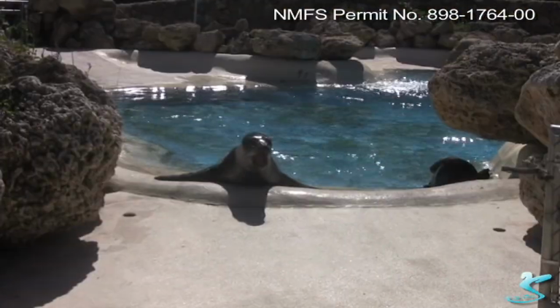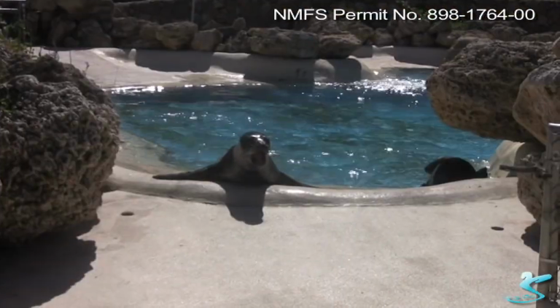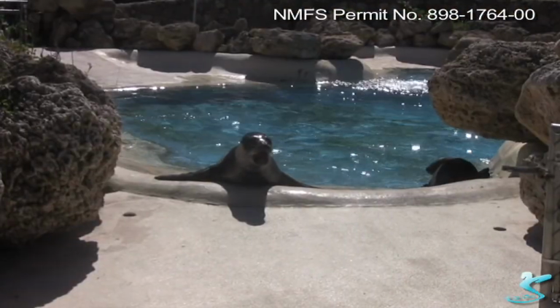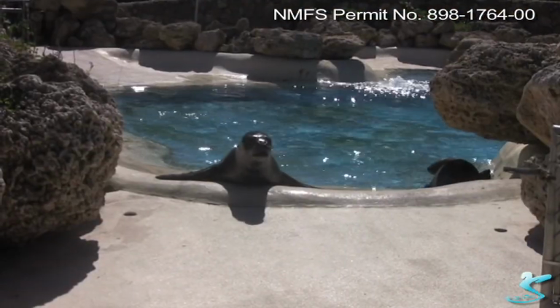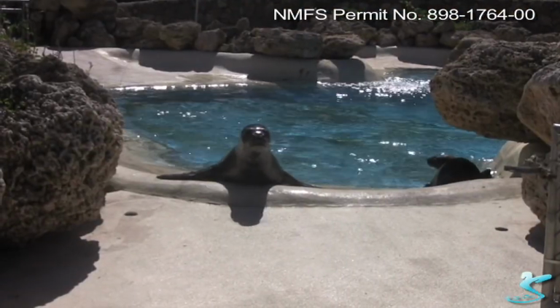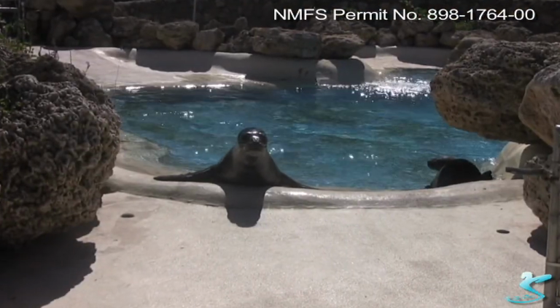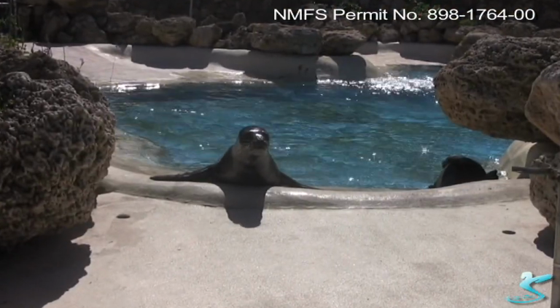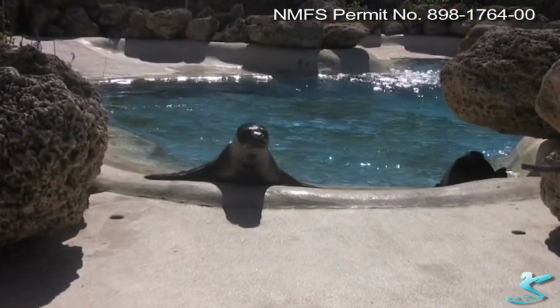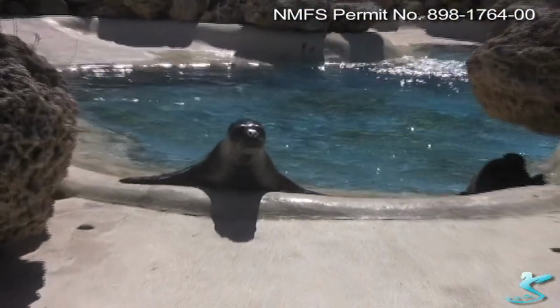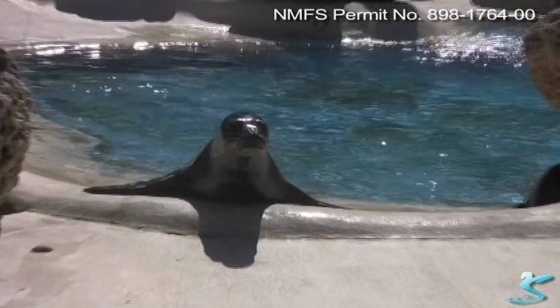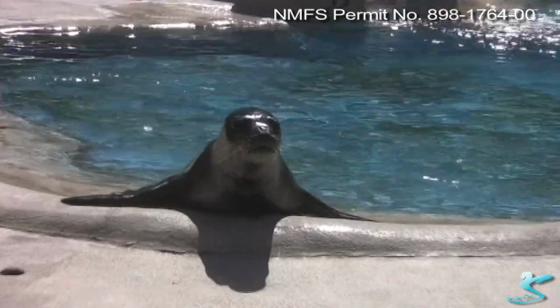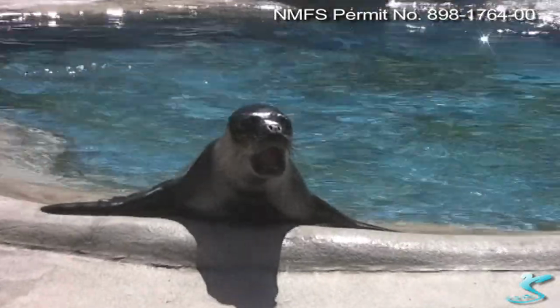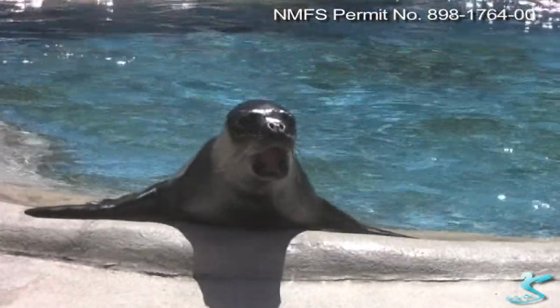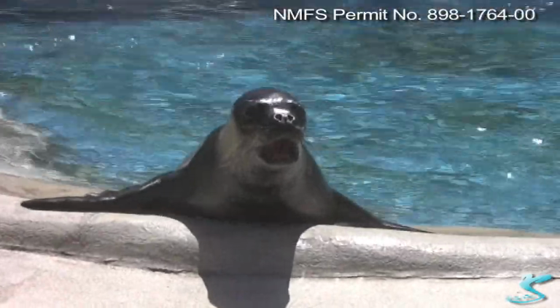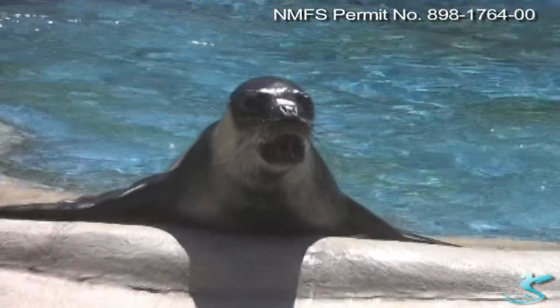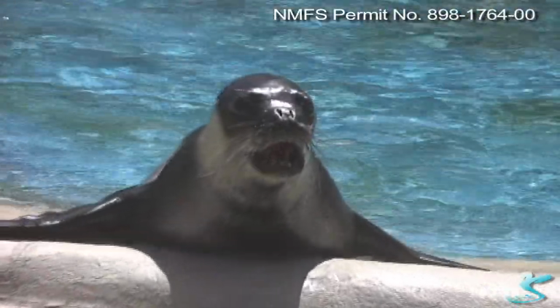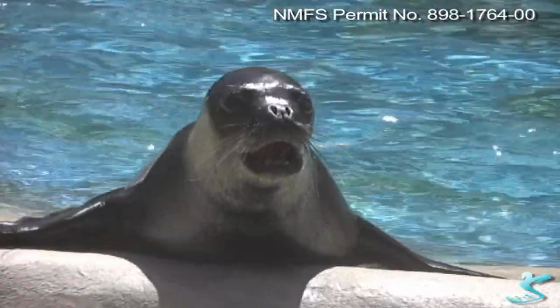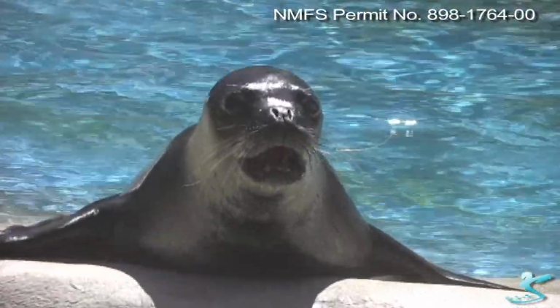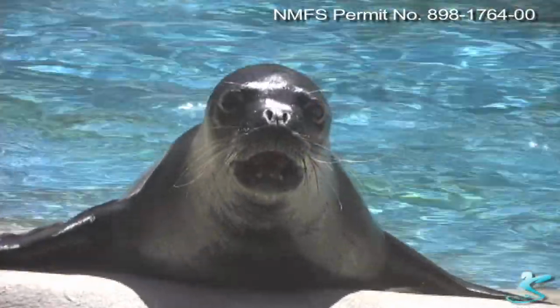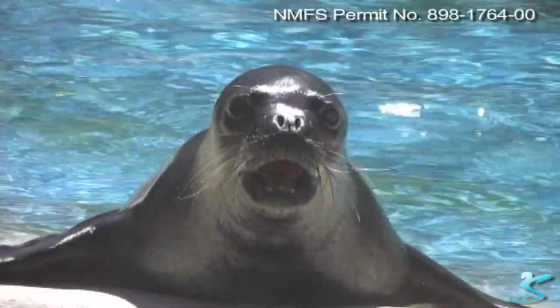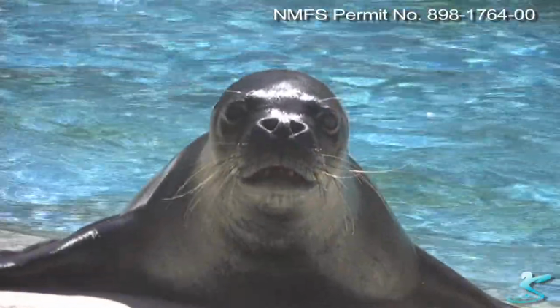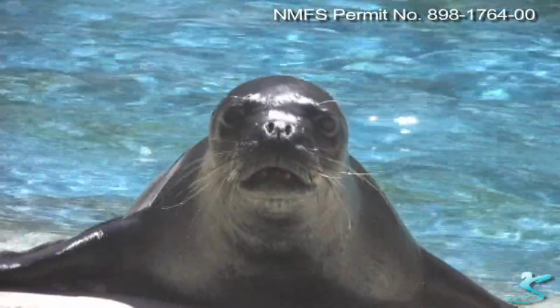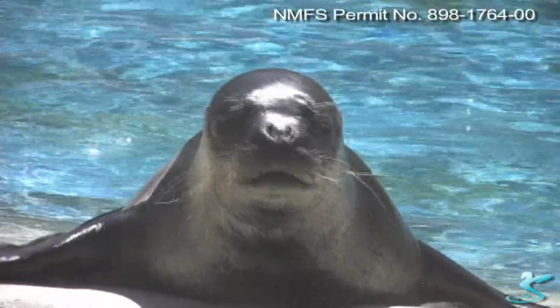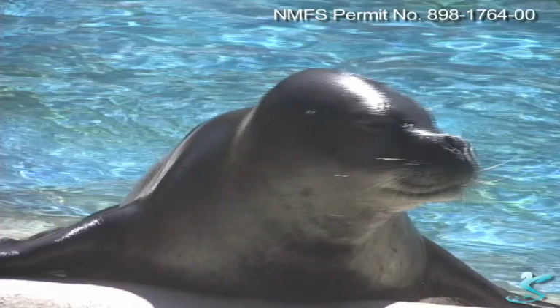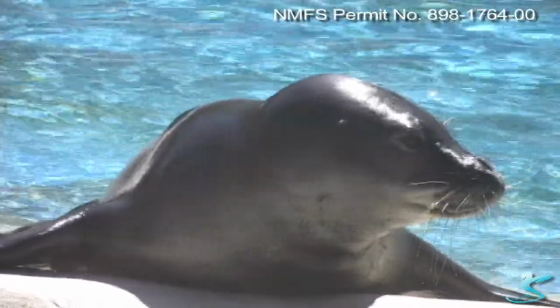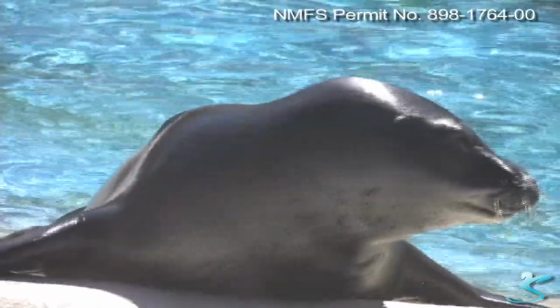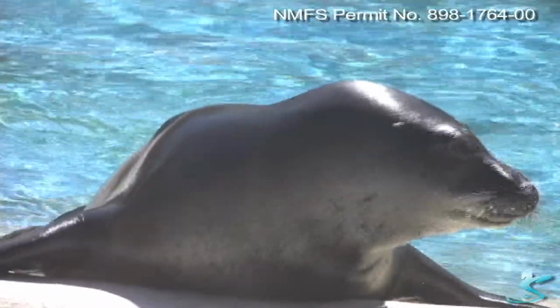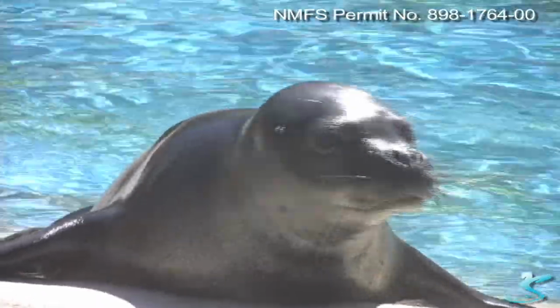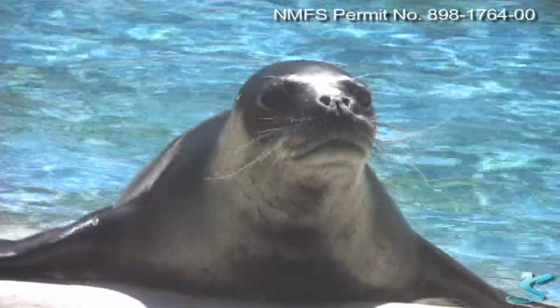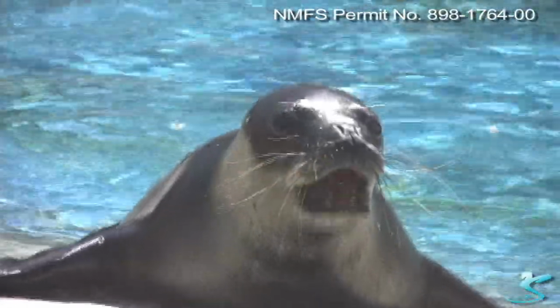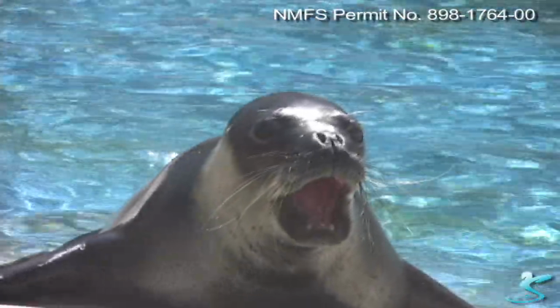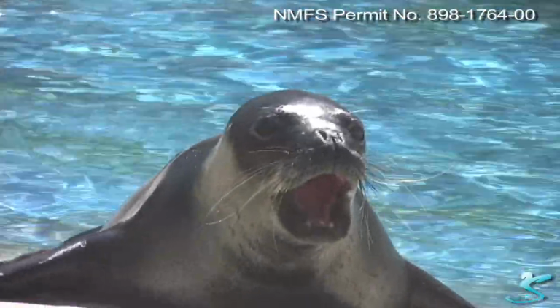Lamb Chop is also 23 years old. She was an underweight pup found out in the wild. The original reason was just to fatten her up, and then it was decided to keep her here.